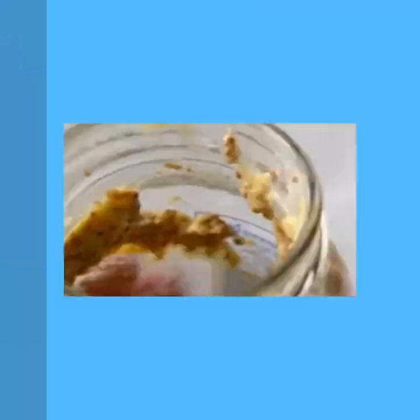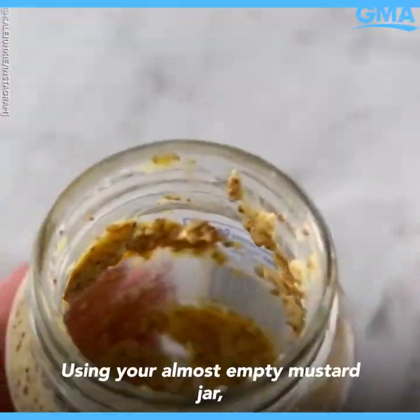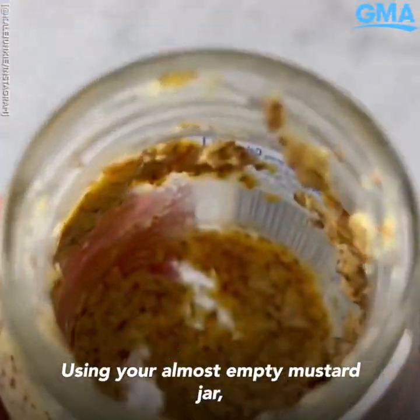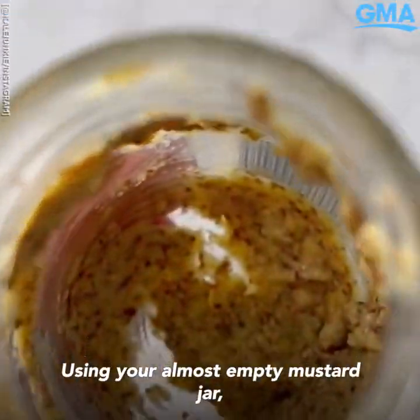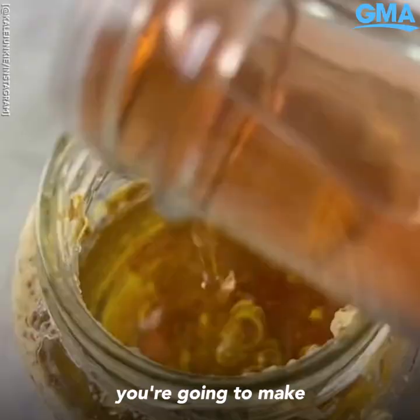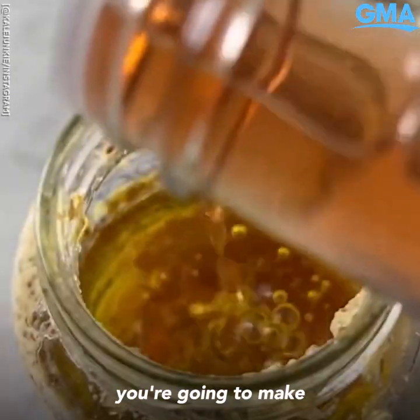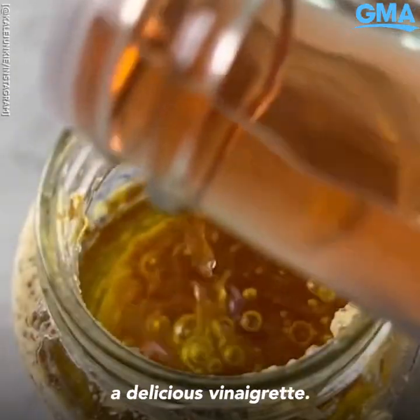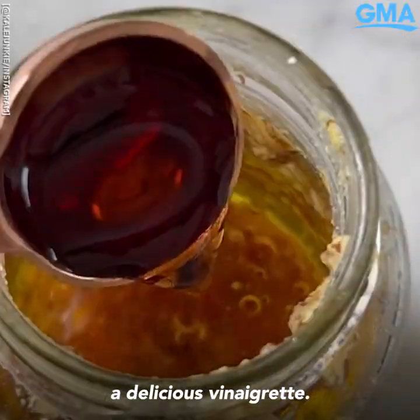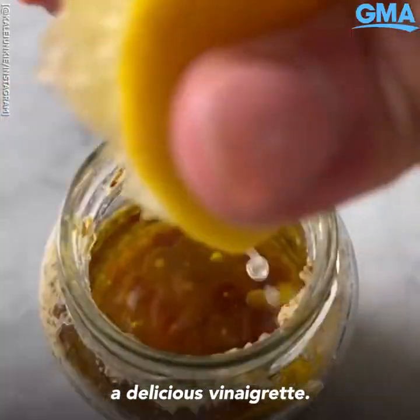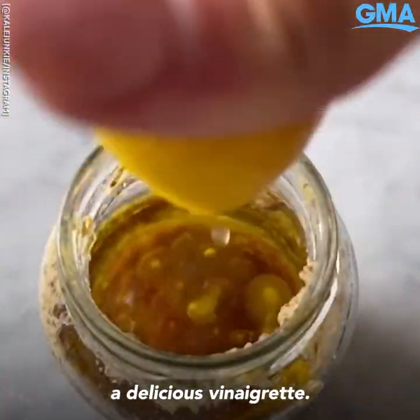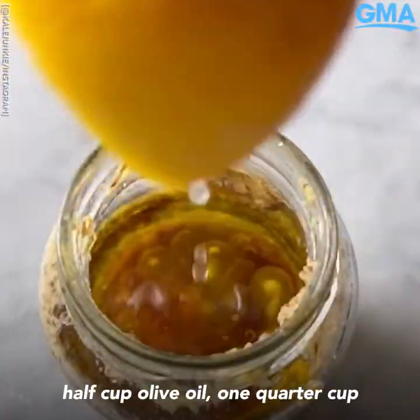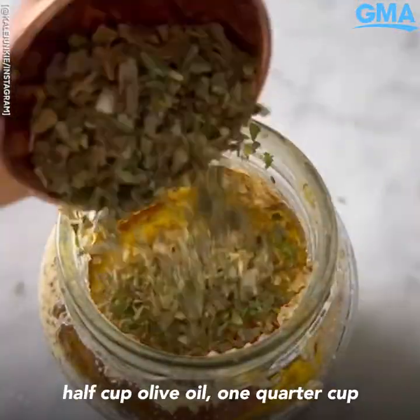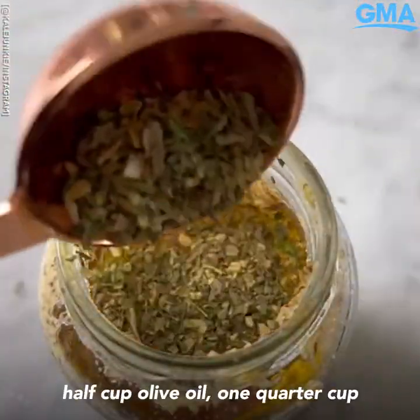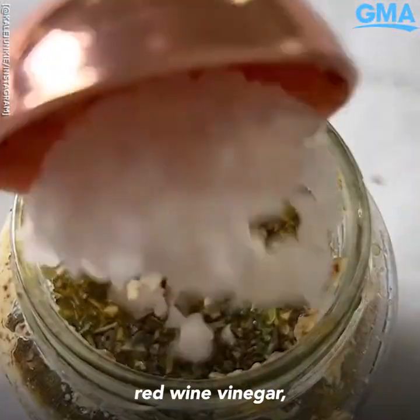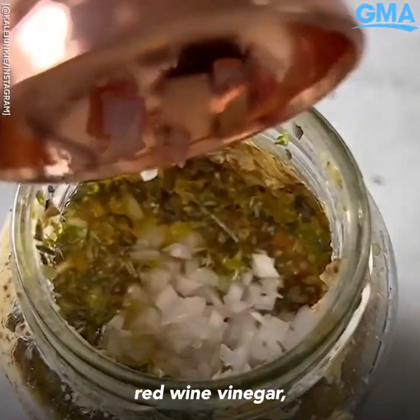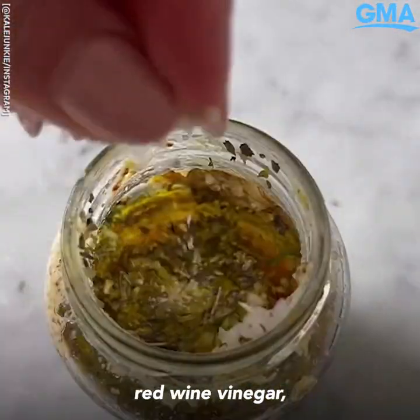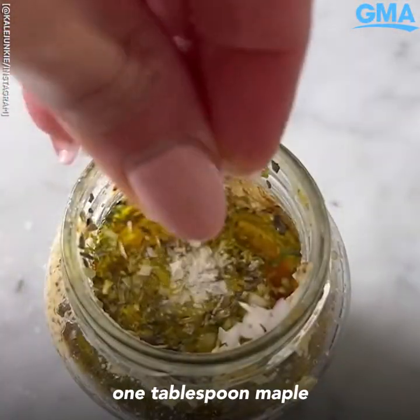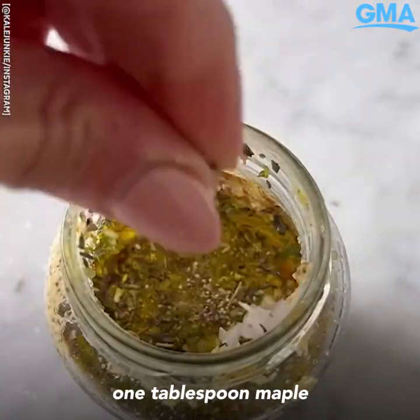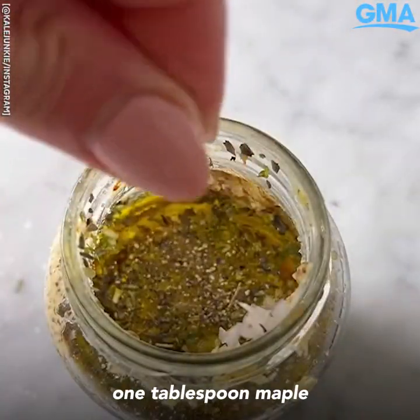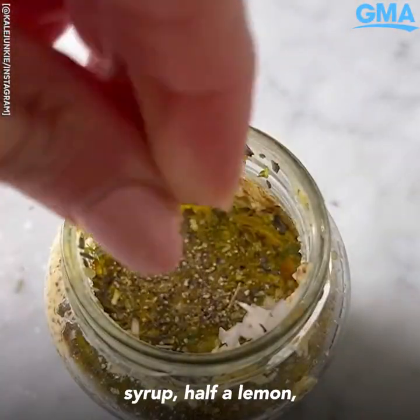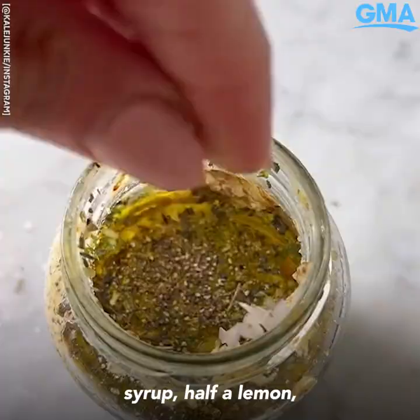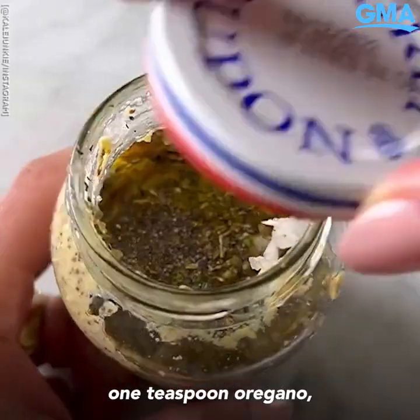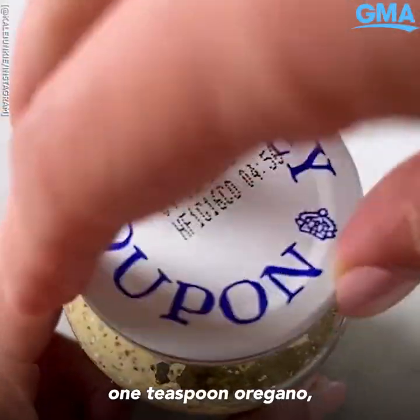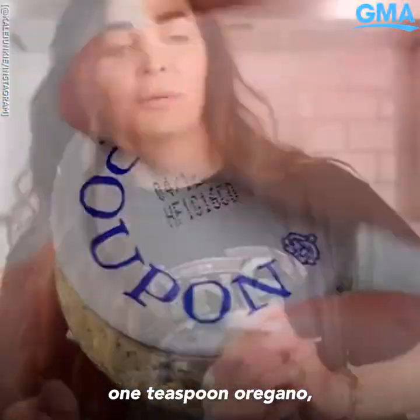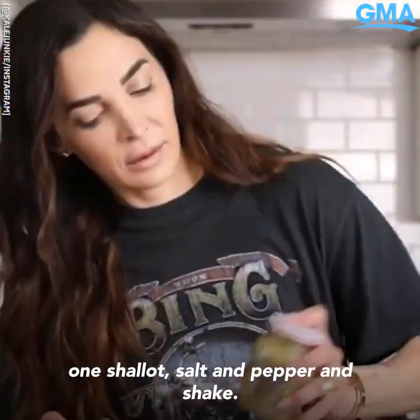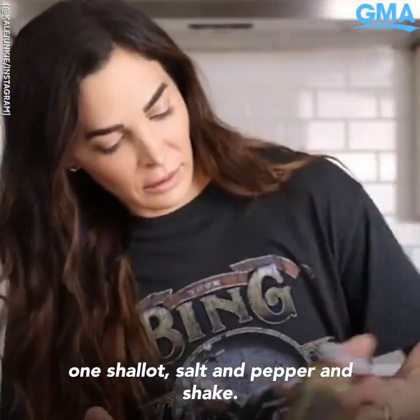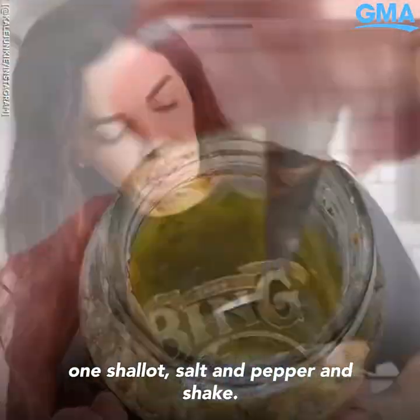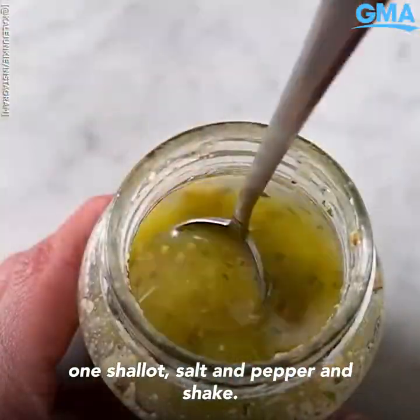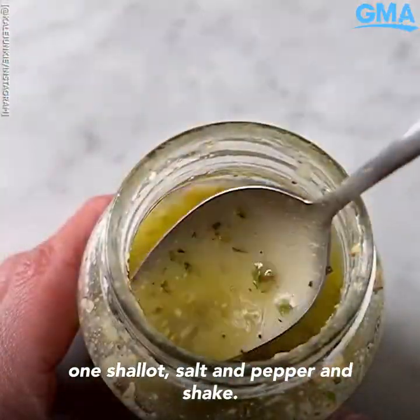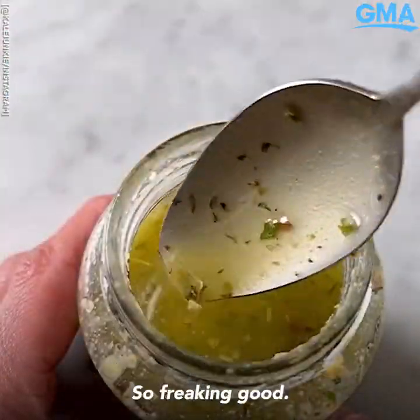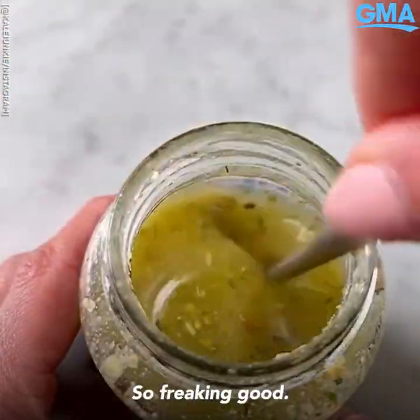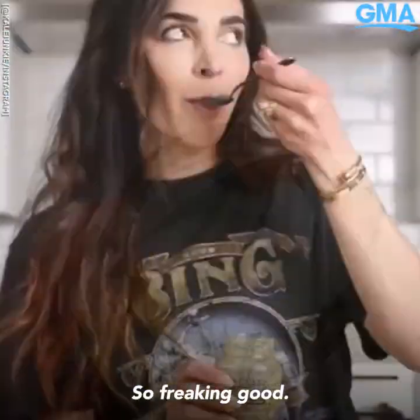Using your almost empty mustard jar, you're going to make a delicious vinaigrette. Half cup olive oil, one quarter cup red wine vinegar, one tablespoon maple syrup, half a lemon, one teaspoon oregano, one shallot, salt and pepper — and shake. So freaking good.